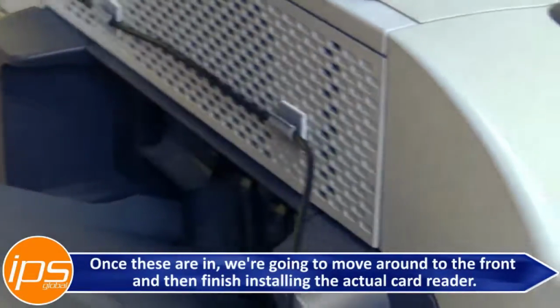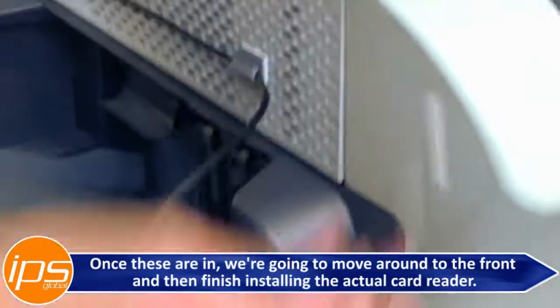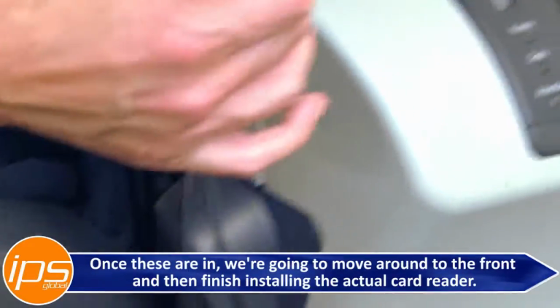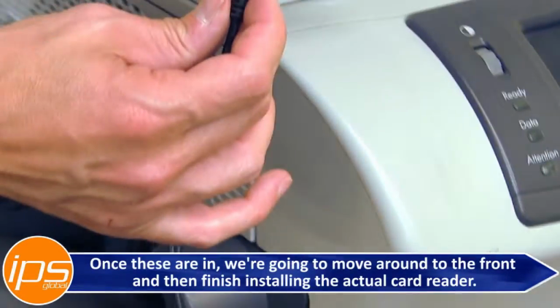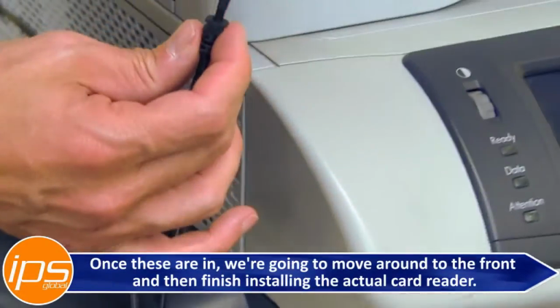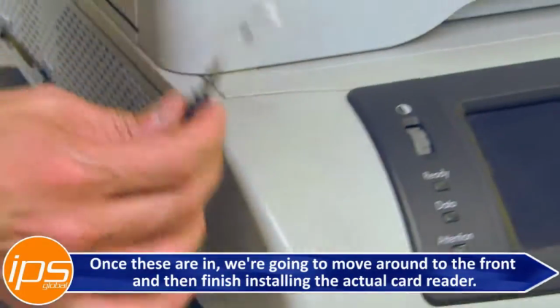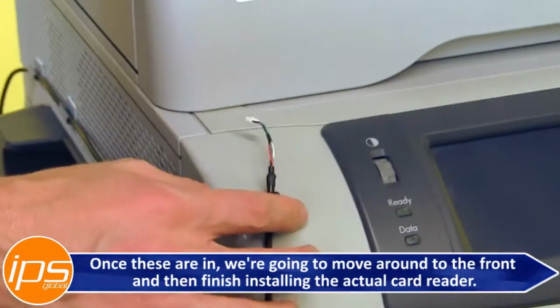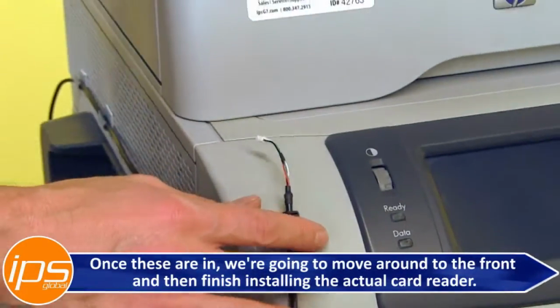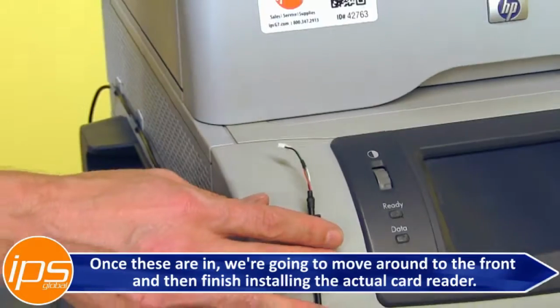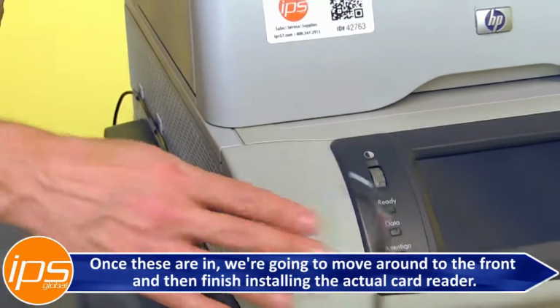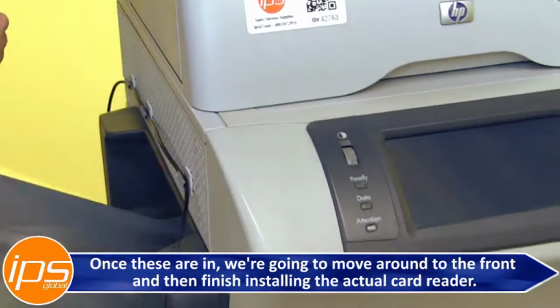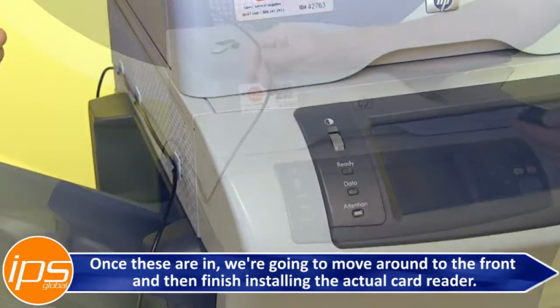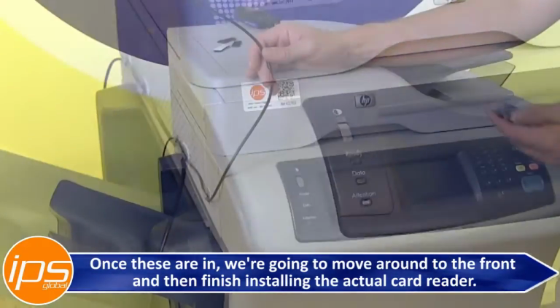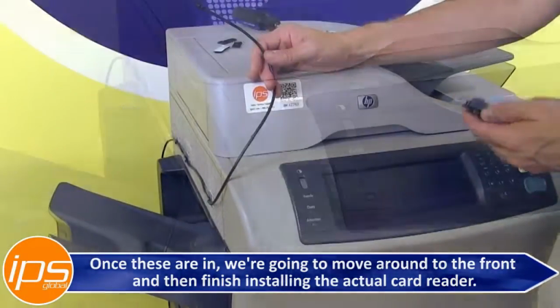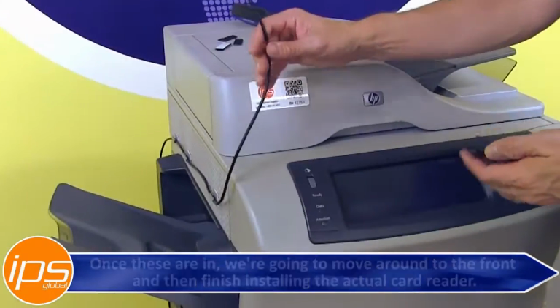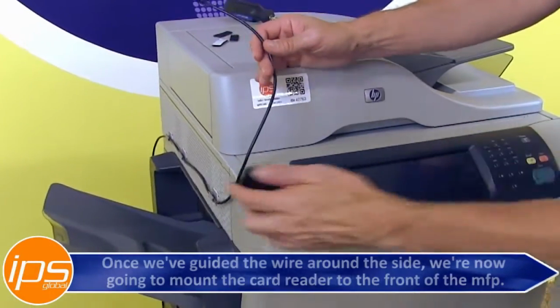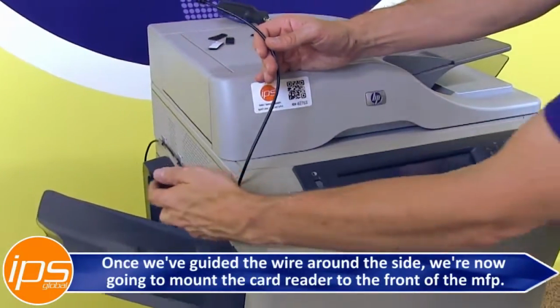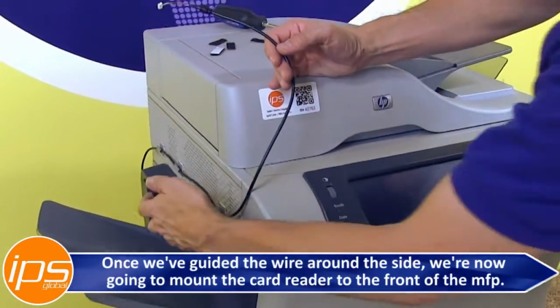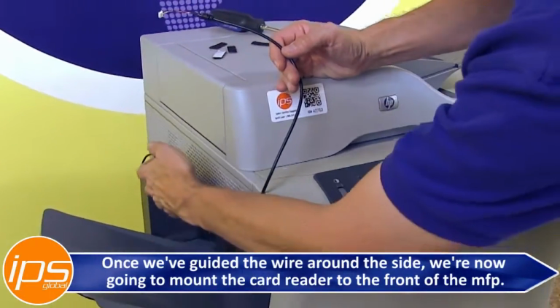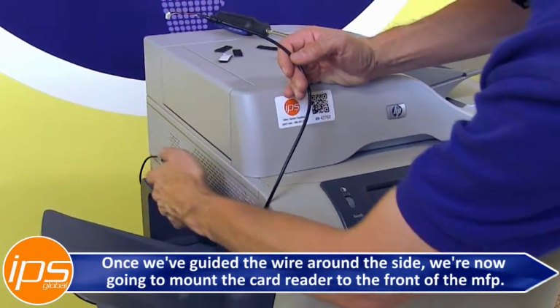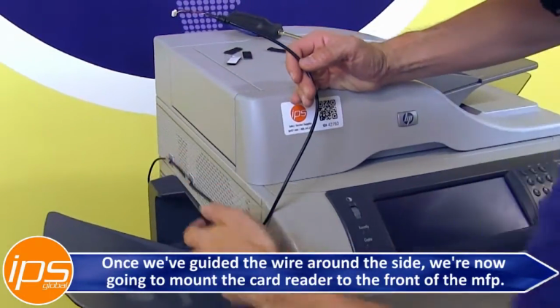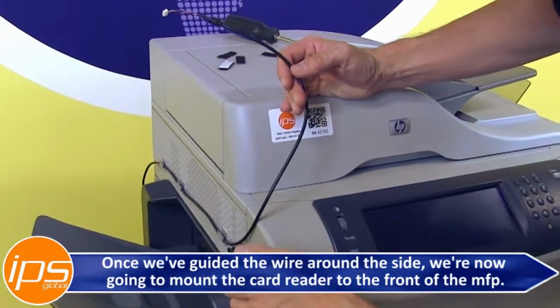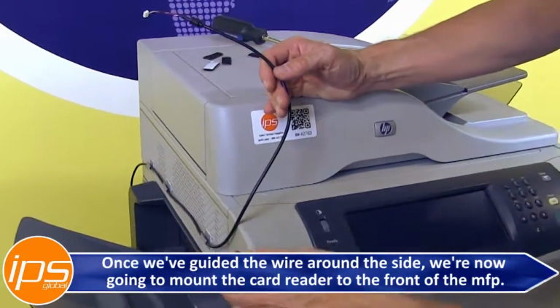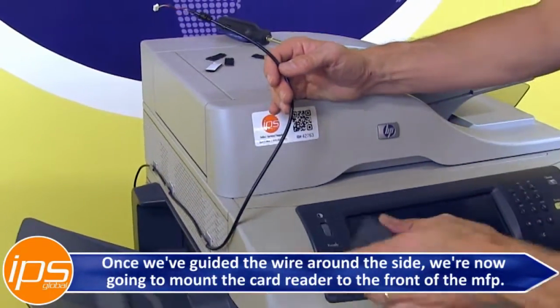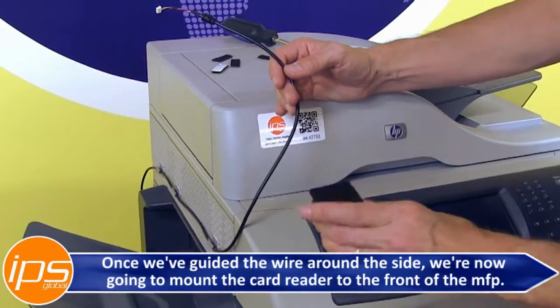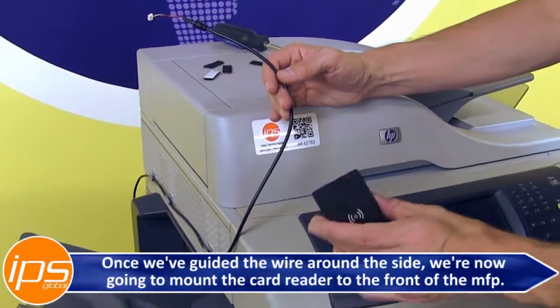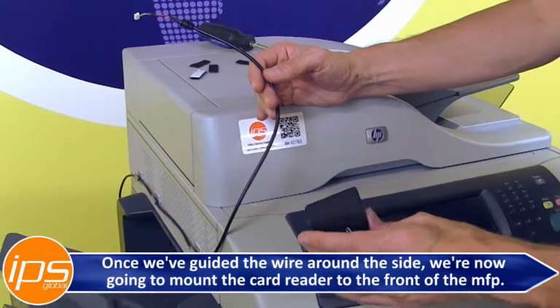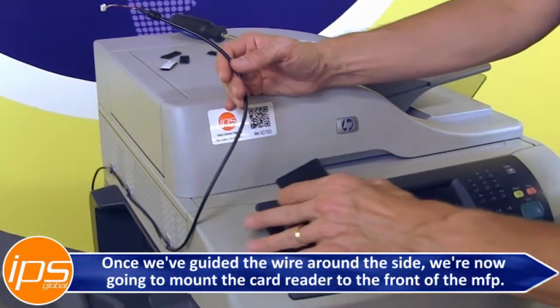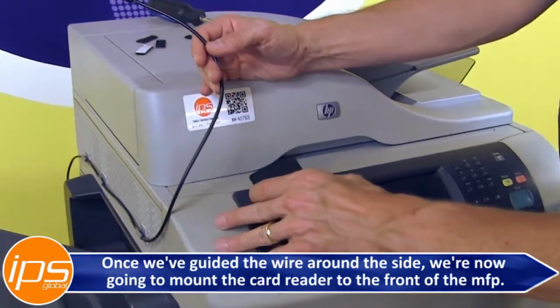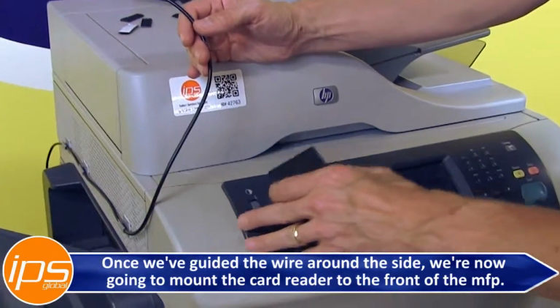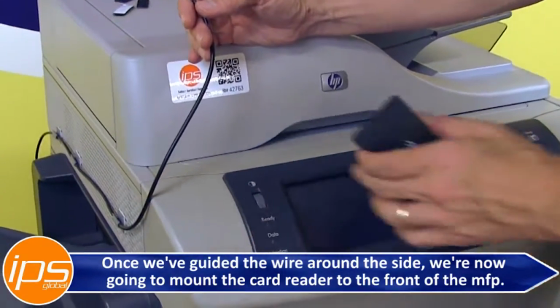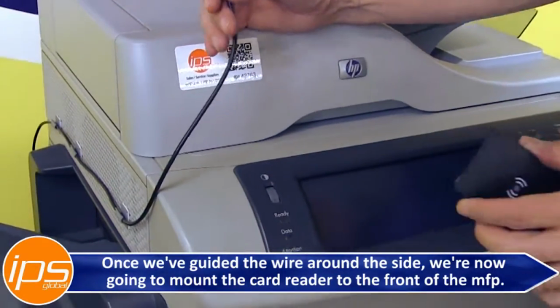Once the wire hooks are in, move around to the front and finish installing the actual card reader. We're now going to mount the card reader to the front of the MFP.